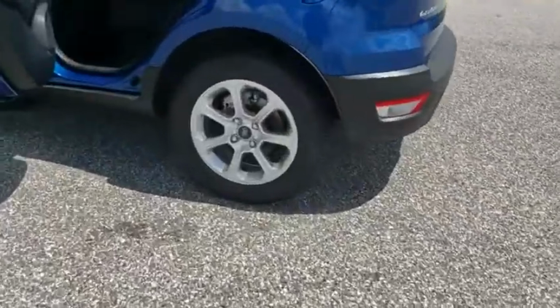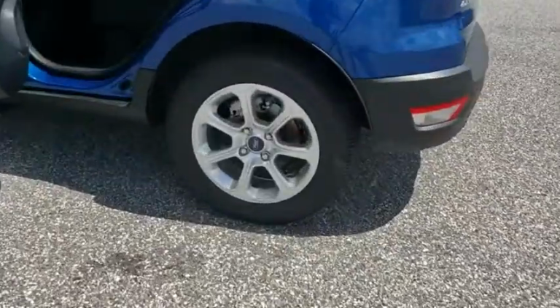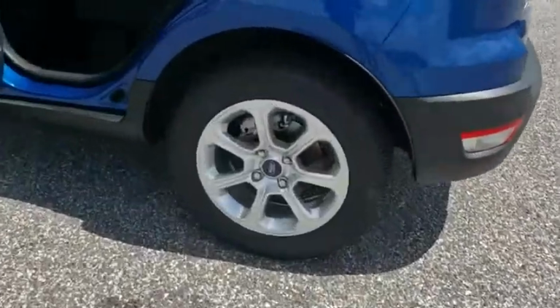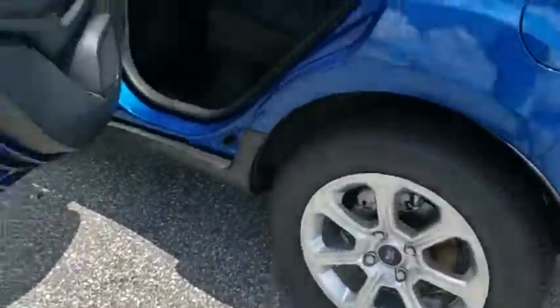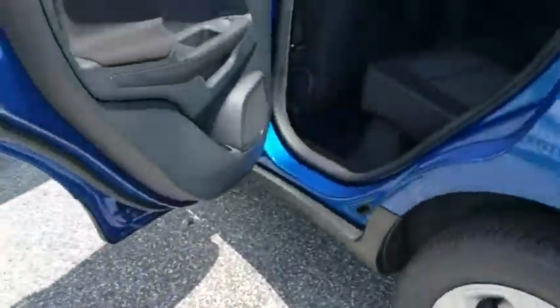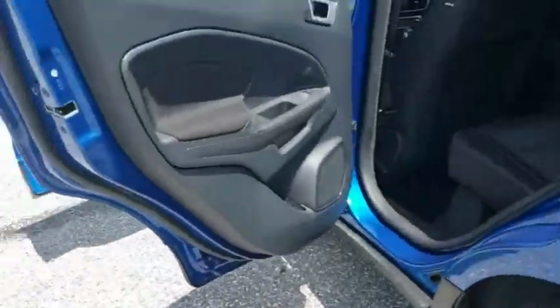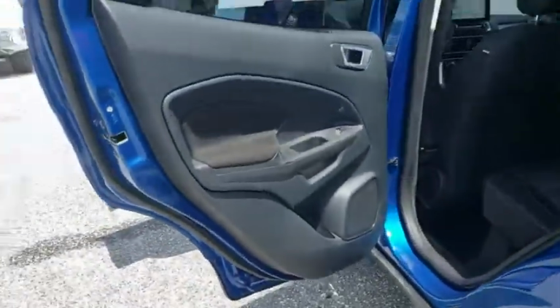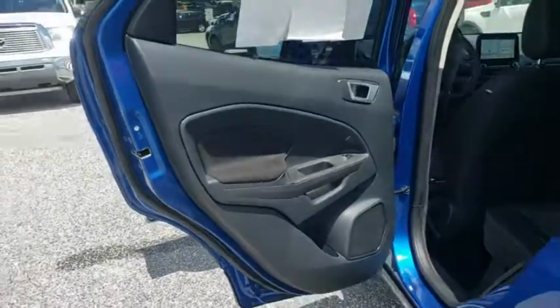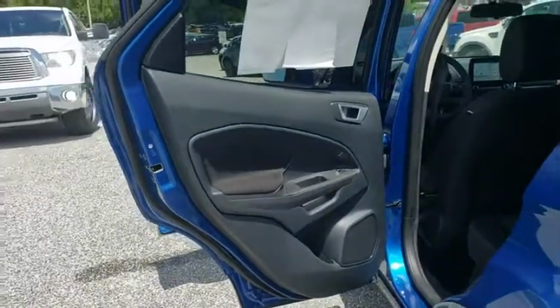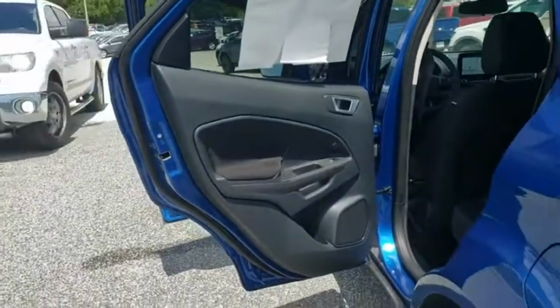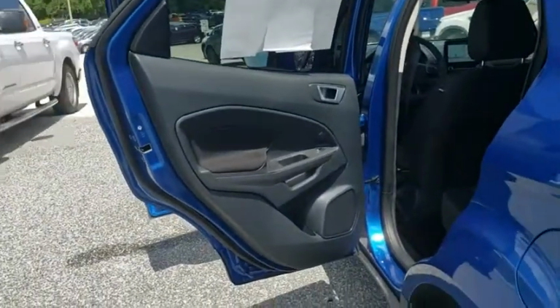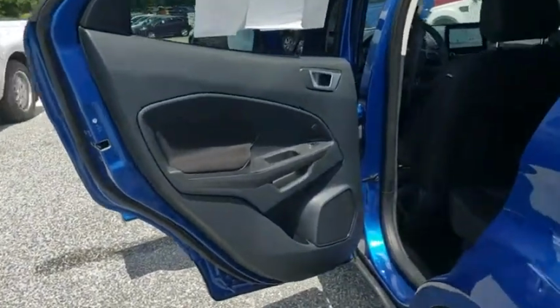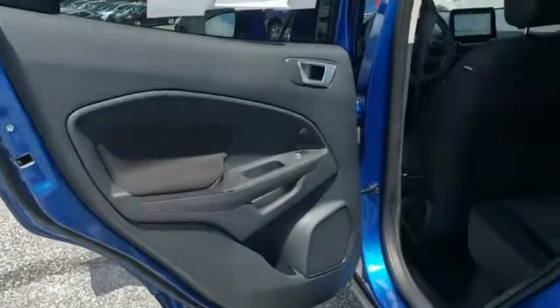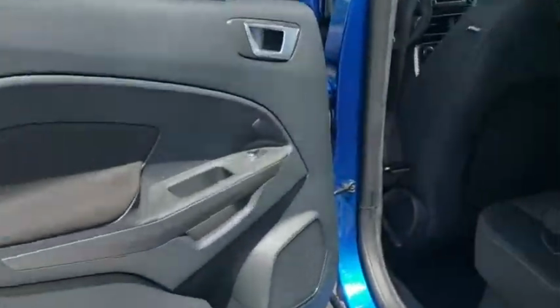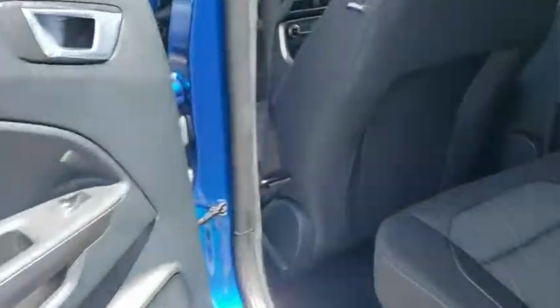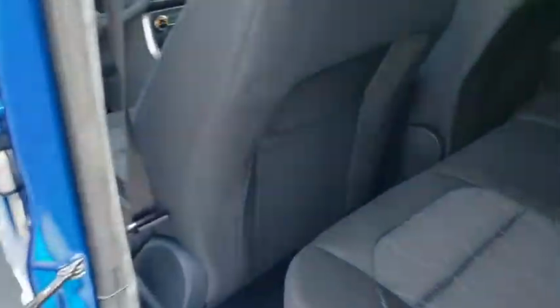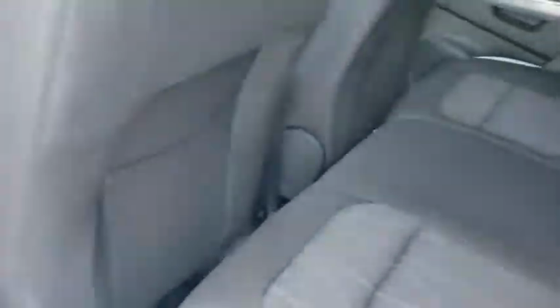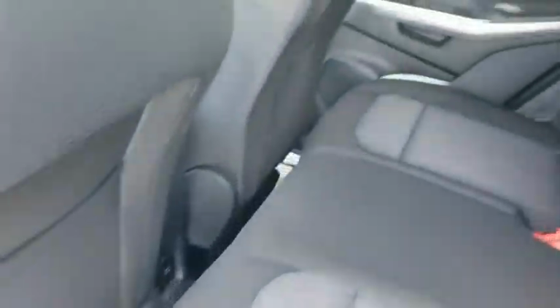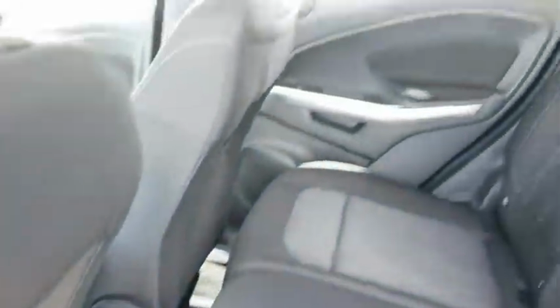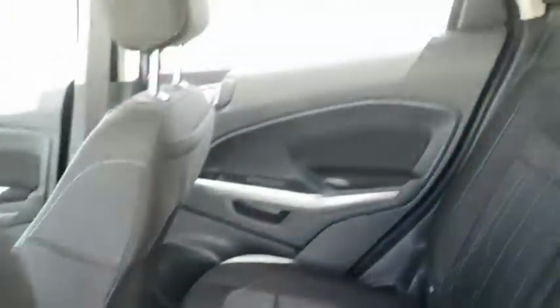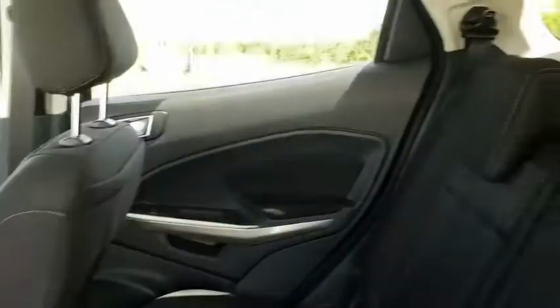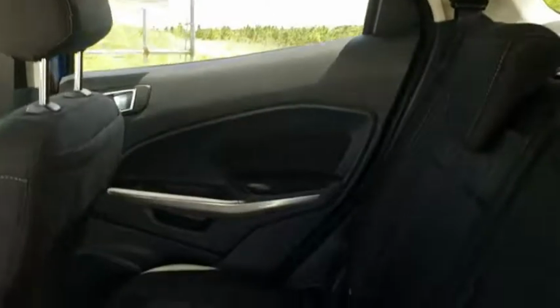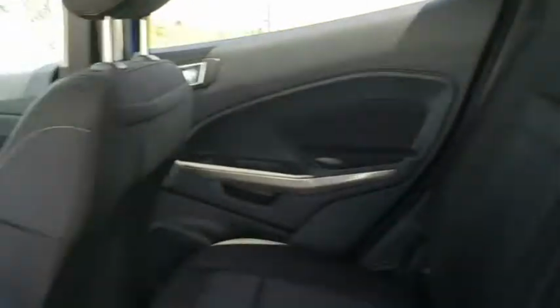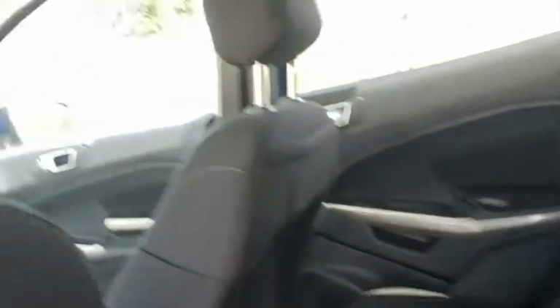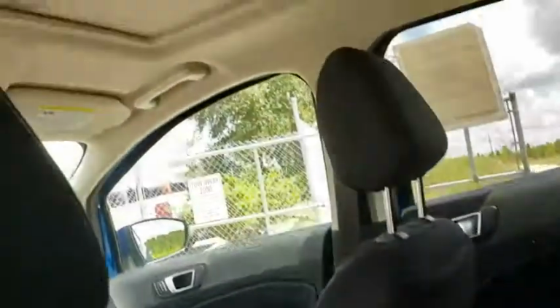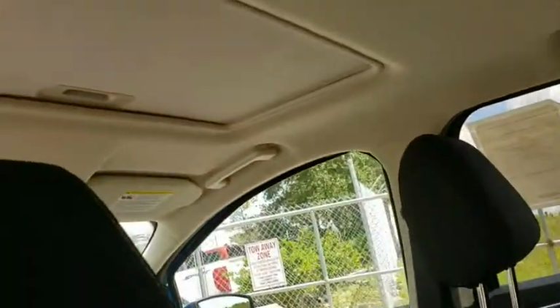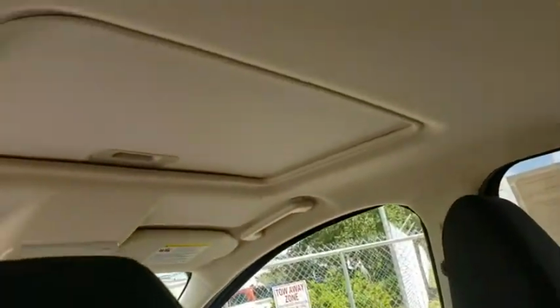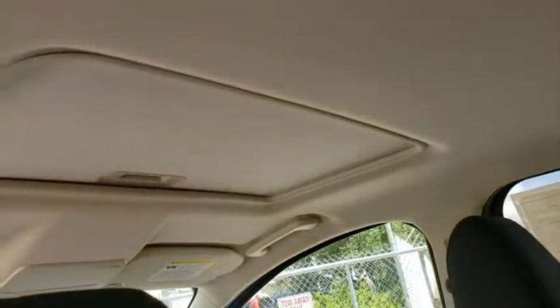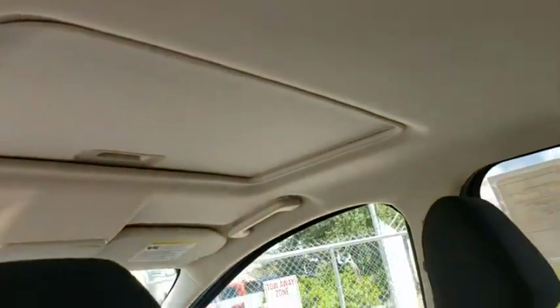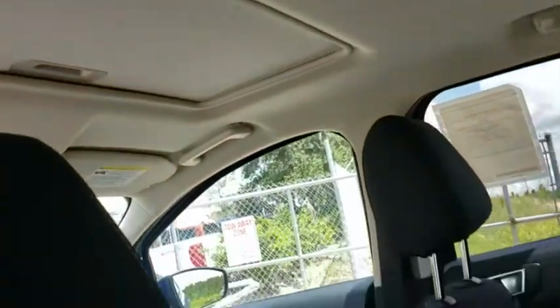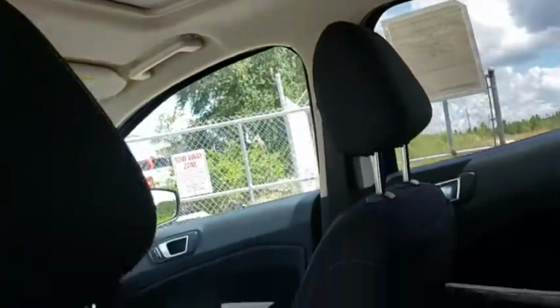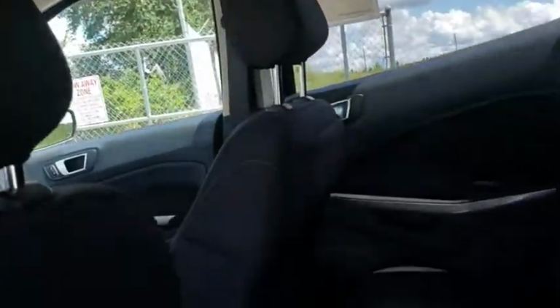Backup camera, steering wheel audio controls, keyless entry, traction control, stability control, anti-lock braking system, leather-wrapped steering wheel, Bluetooth, adjustable steering wheel, power steering.